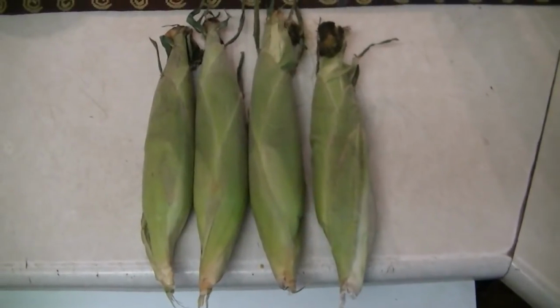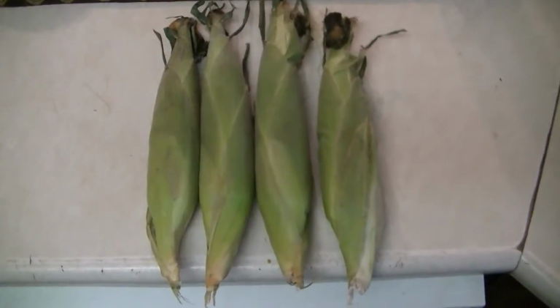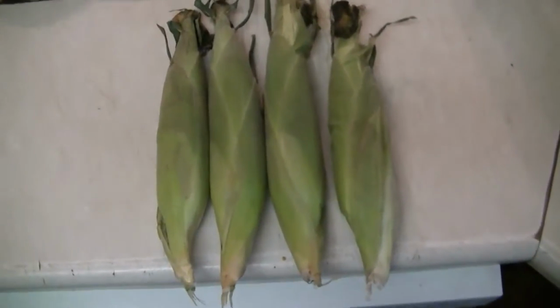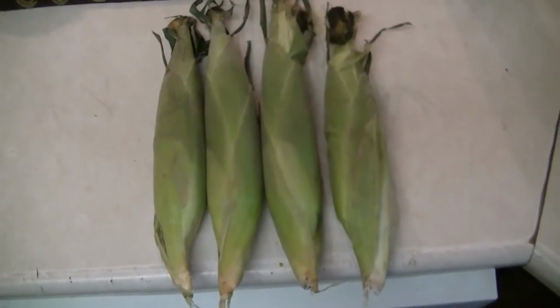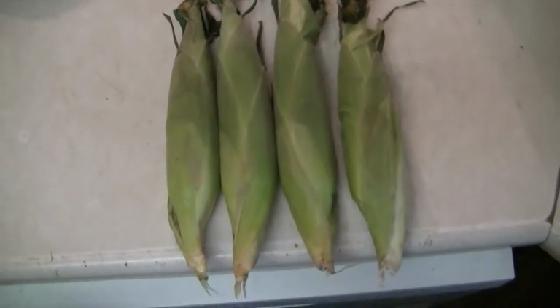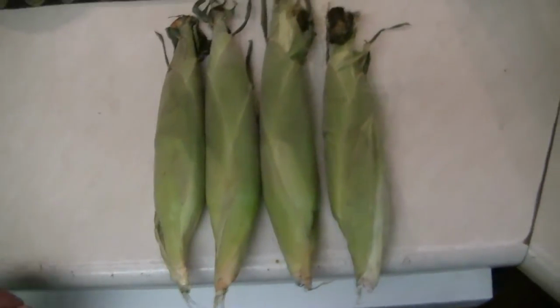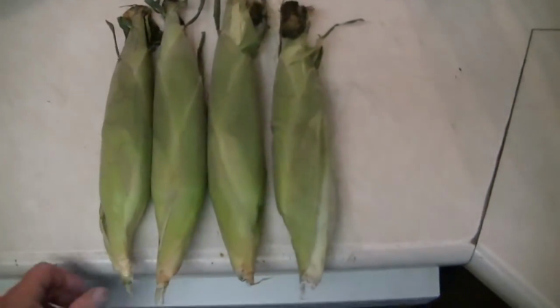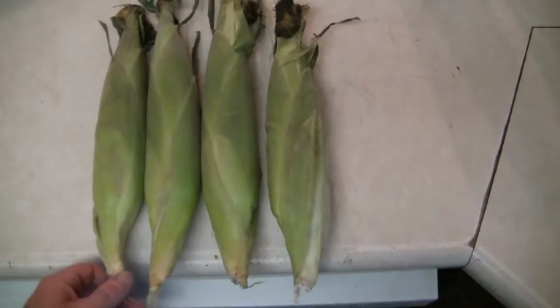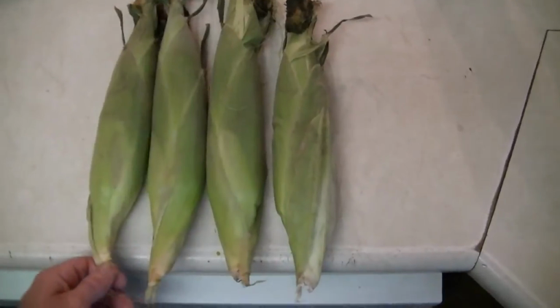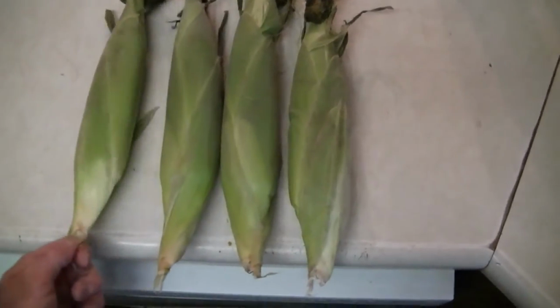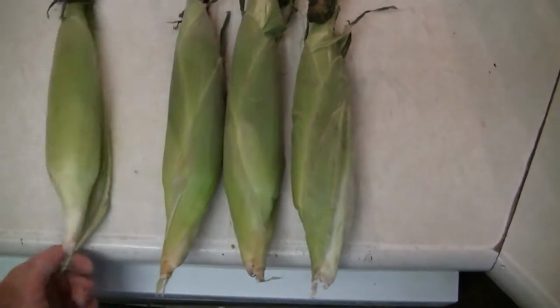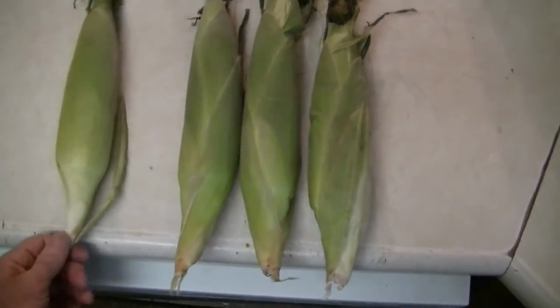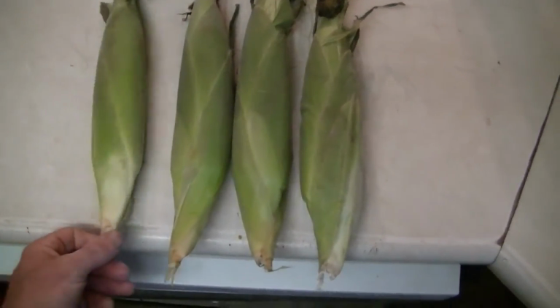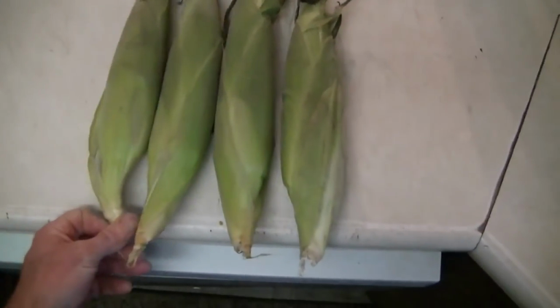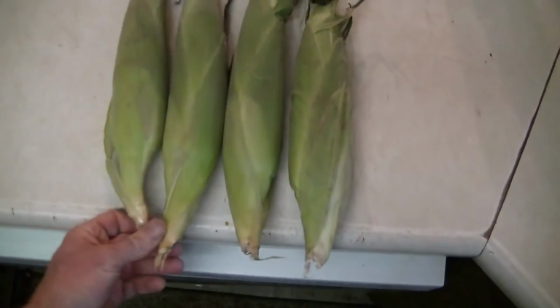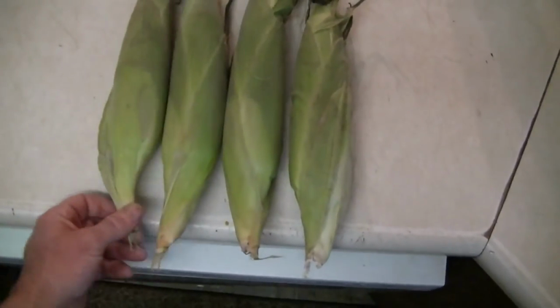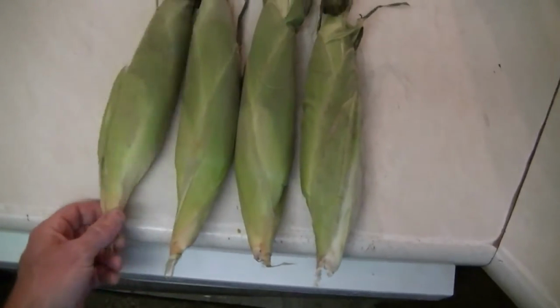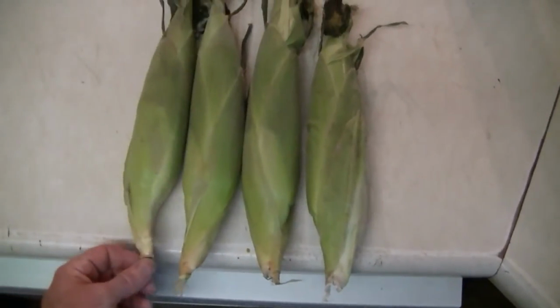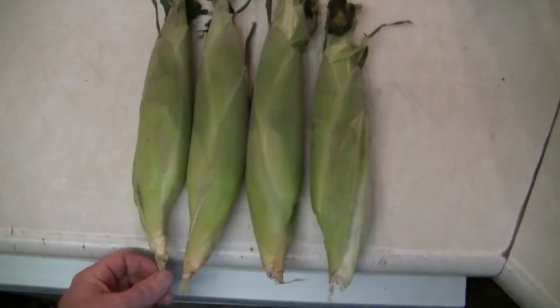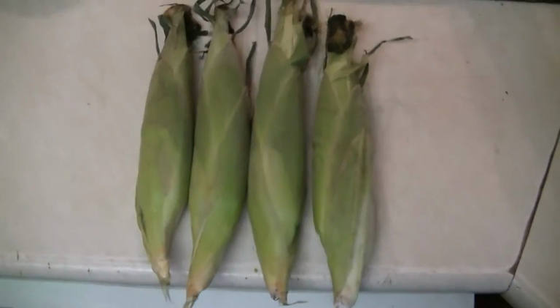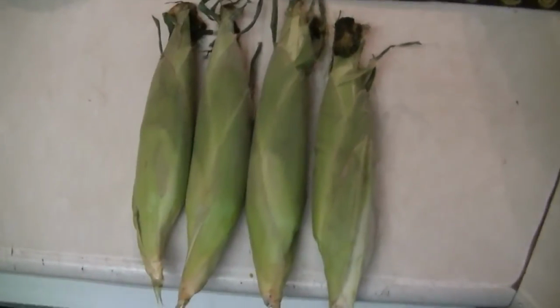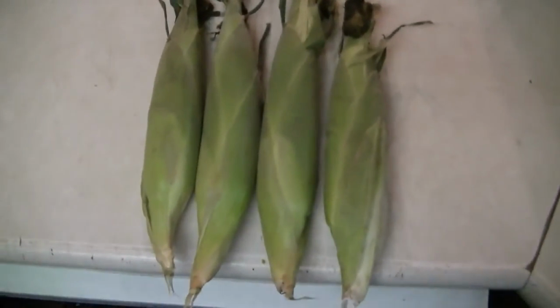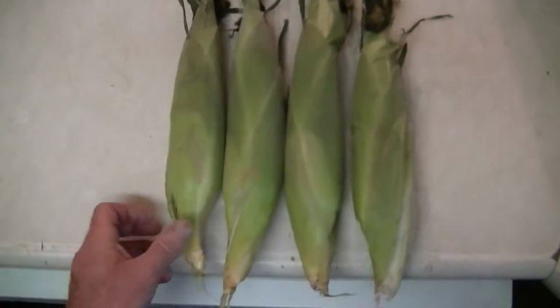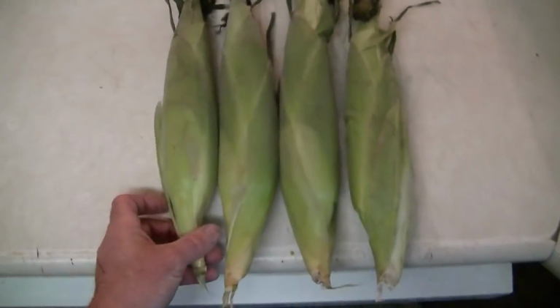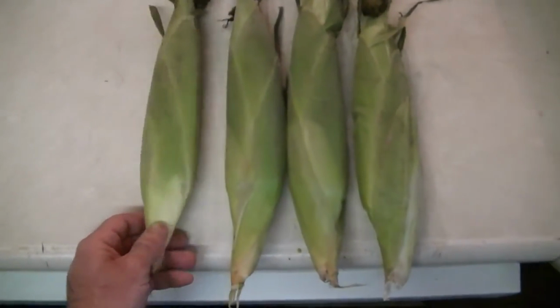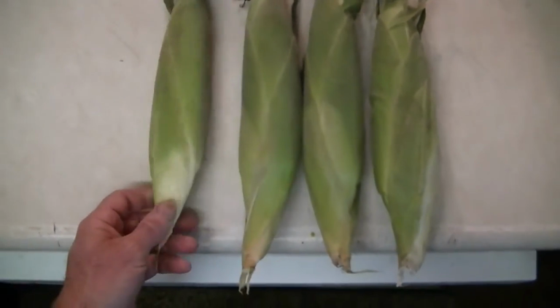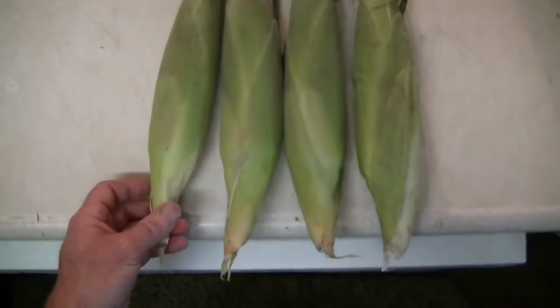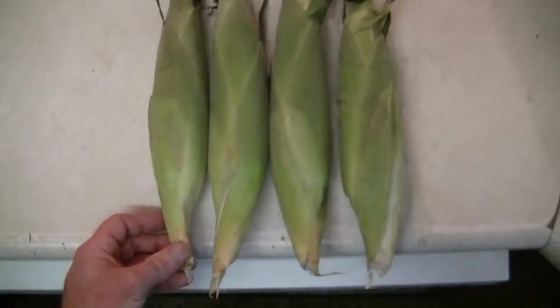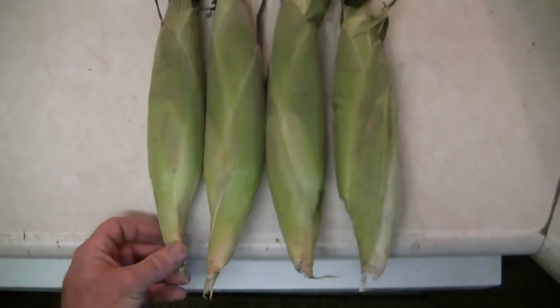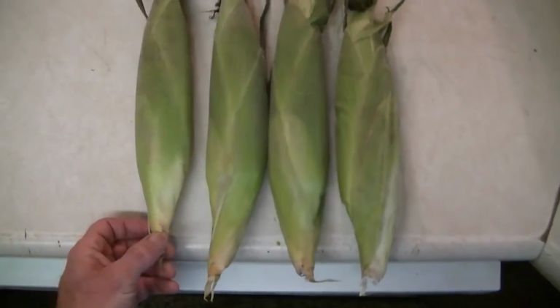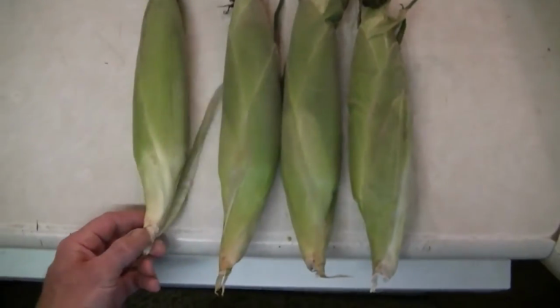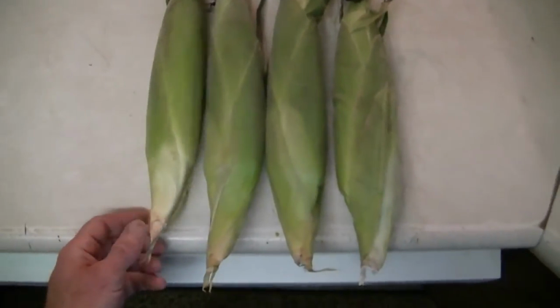In this video I'm going to show you how I barbecue corn on the cob. There's hundreds of ways of doing it, but more importantly, at the end of the video I'm going to show you how to husk it — and that's the only way to husk it.